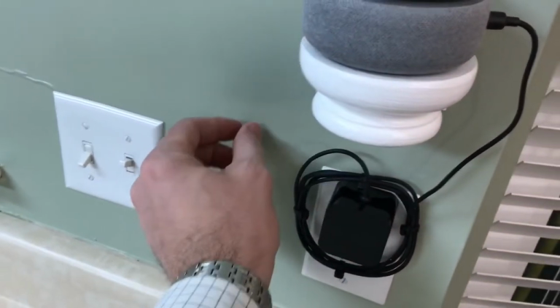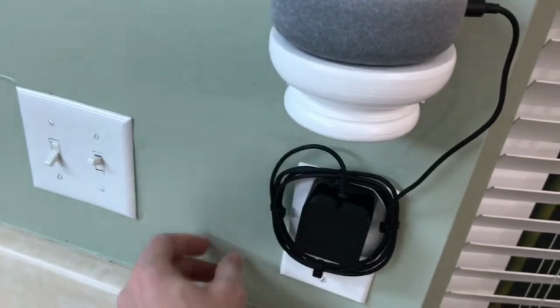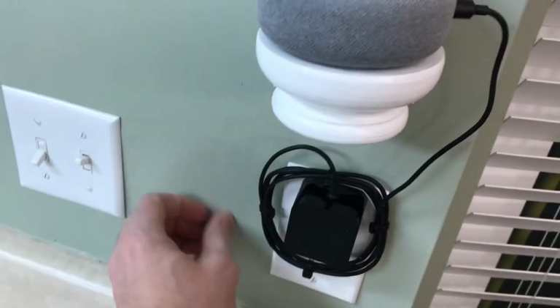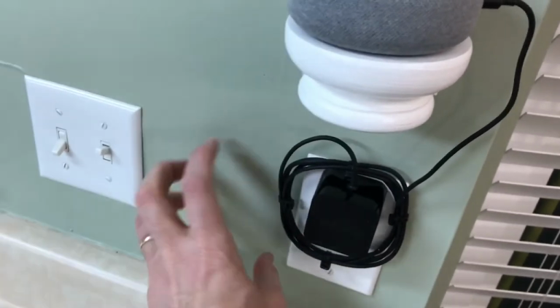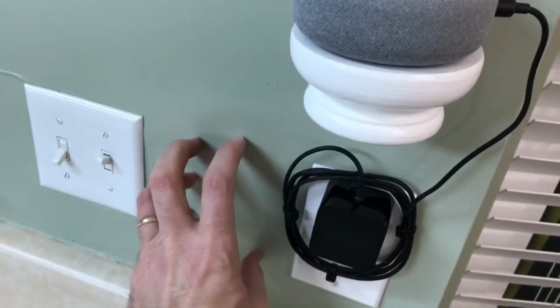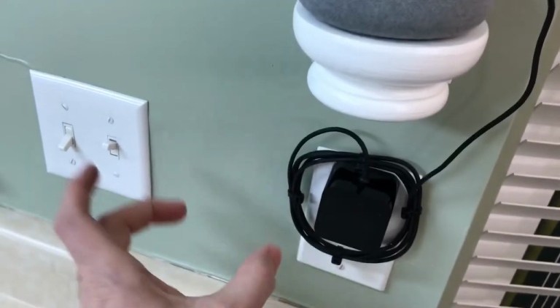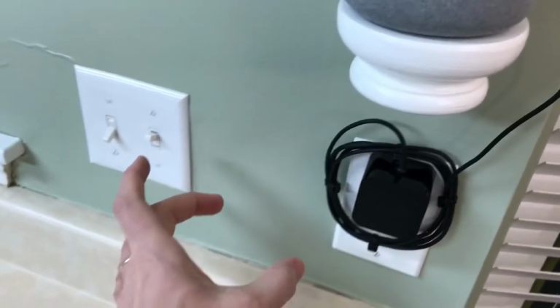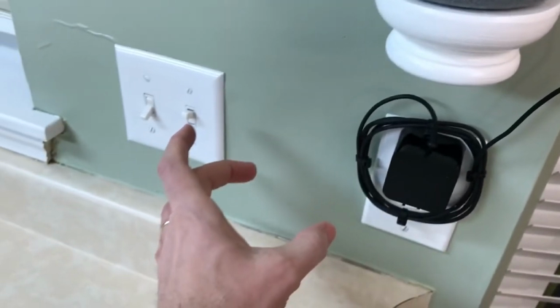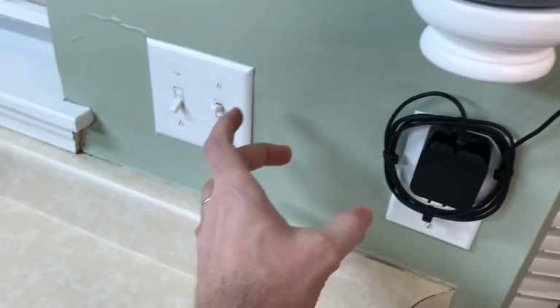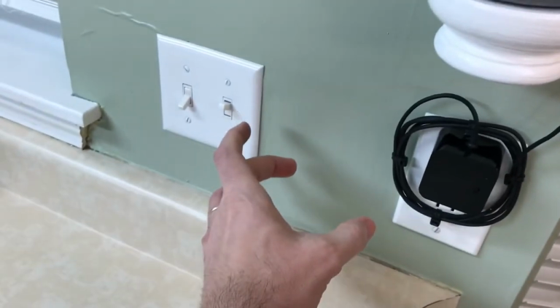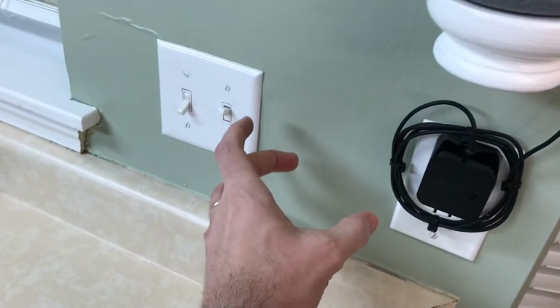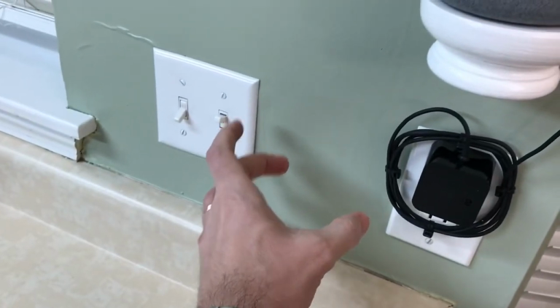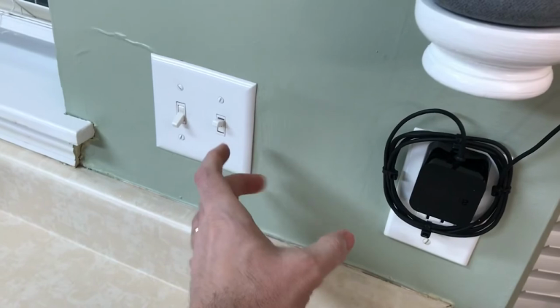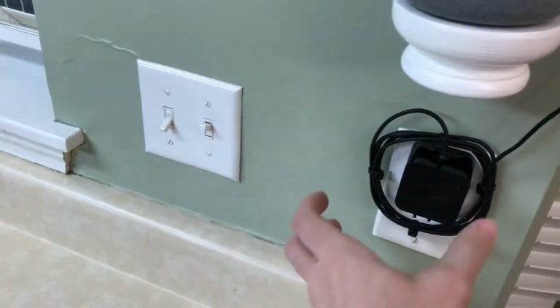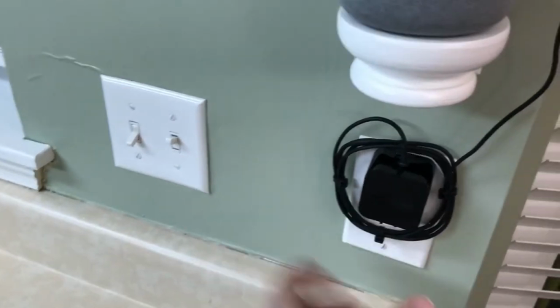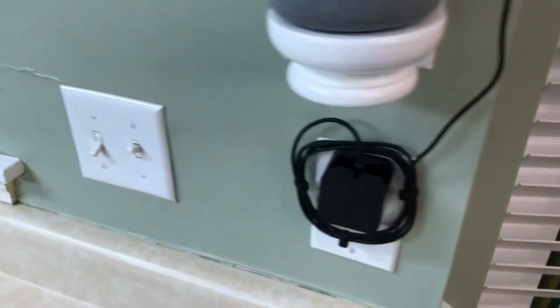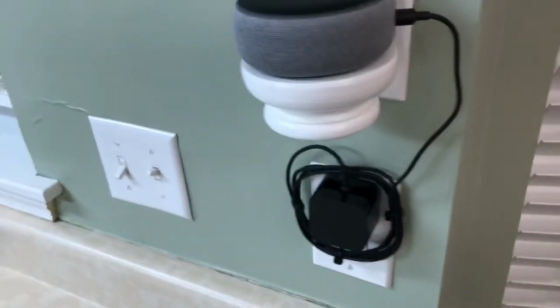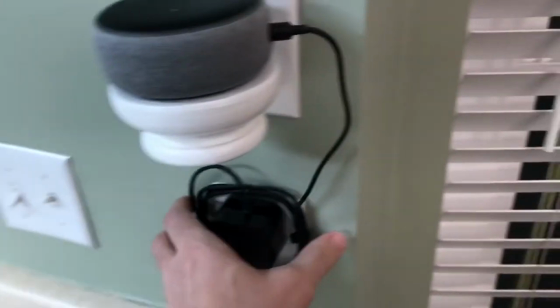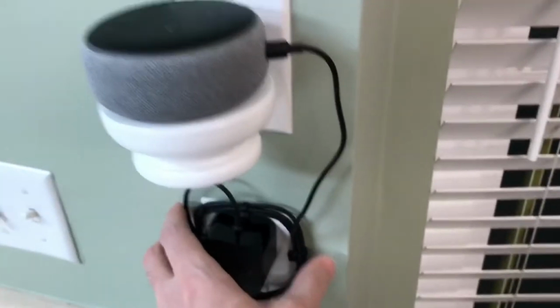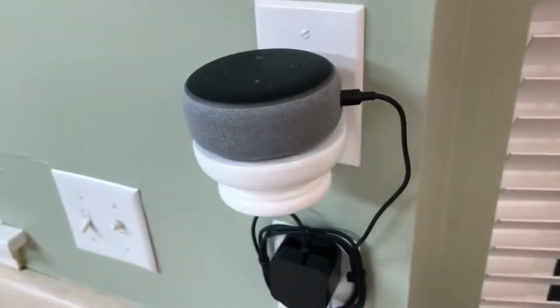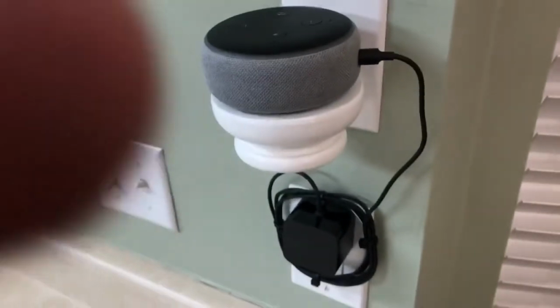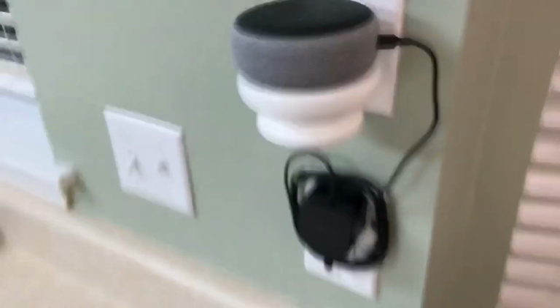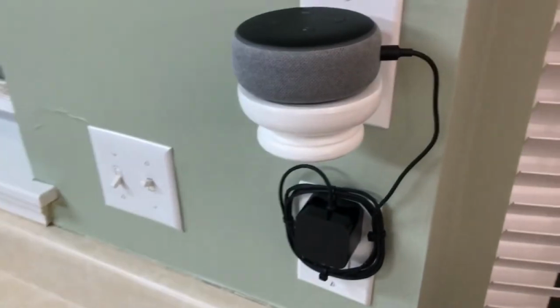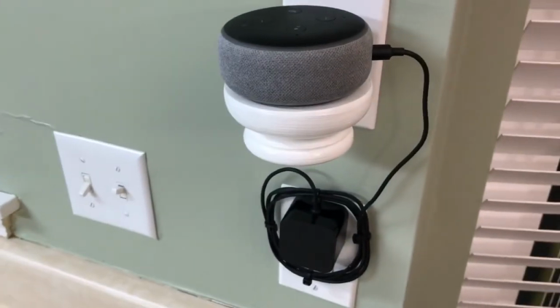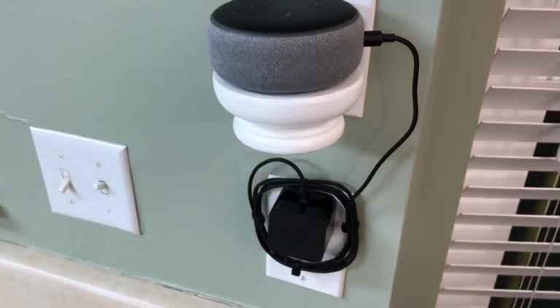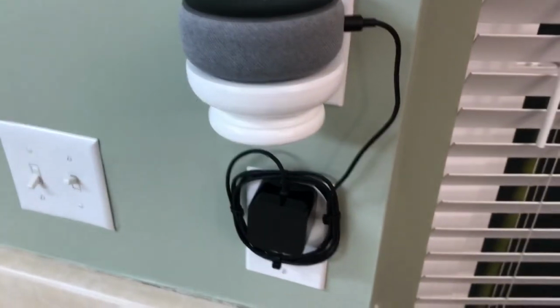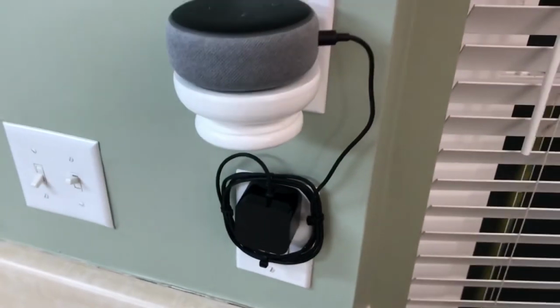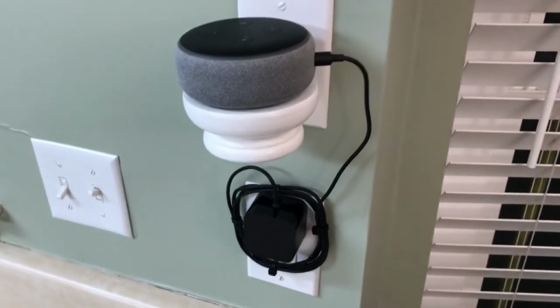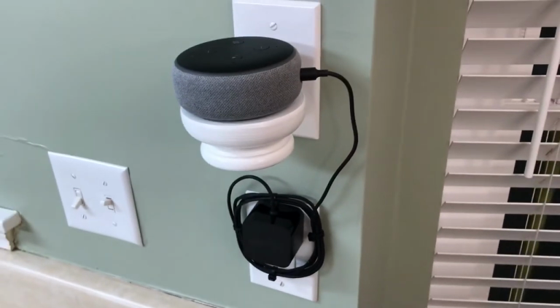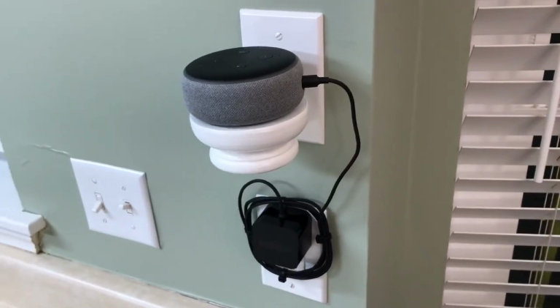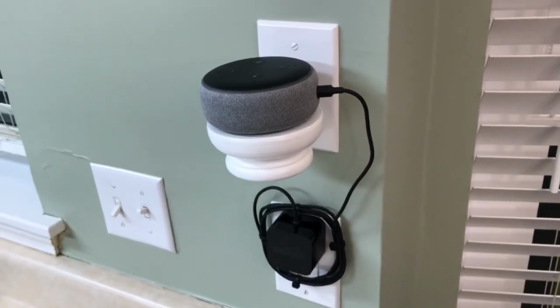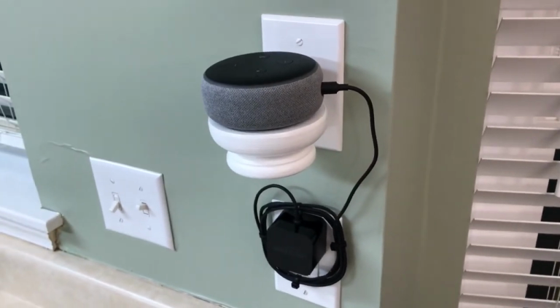And if you didn't have a place to mount this bracket, you could find a nicer looking bracket at Home Depot and mount it right beside the receptacle, so your device would be sitting right there and the cord wouldn't be quite as prominent. That's it, thanks.